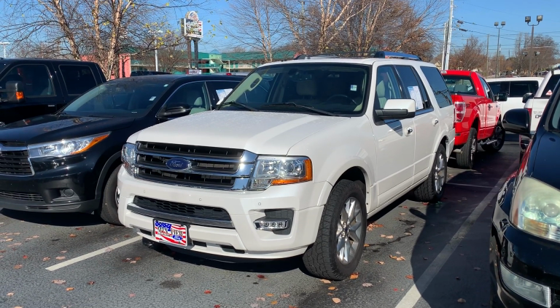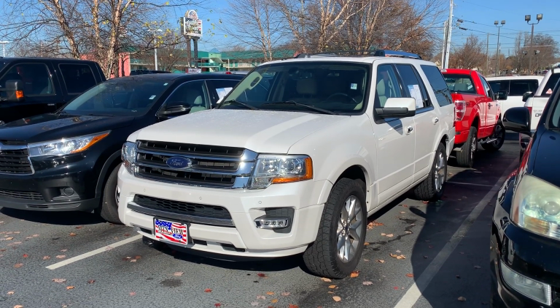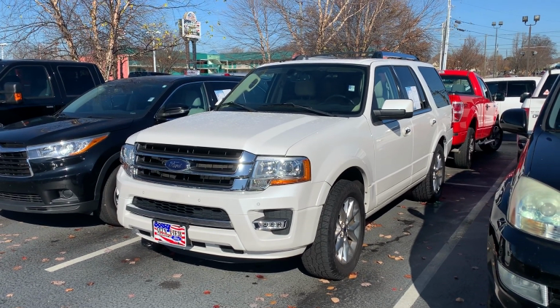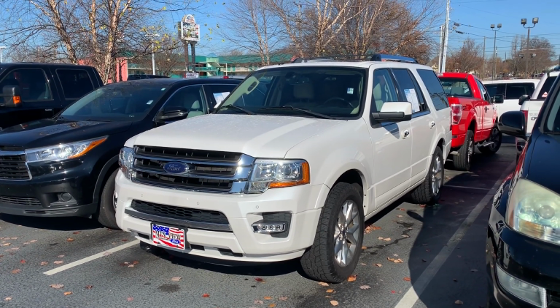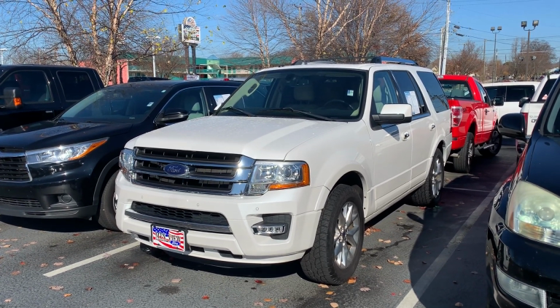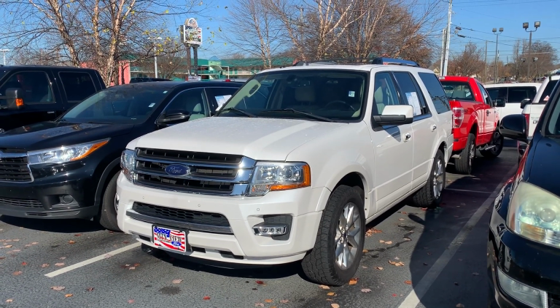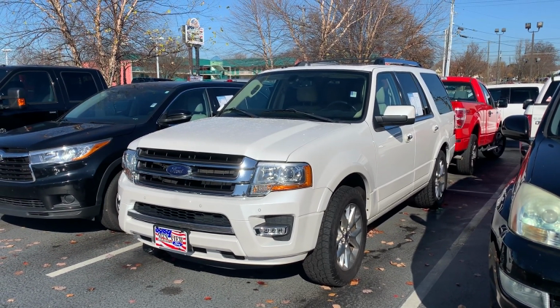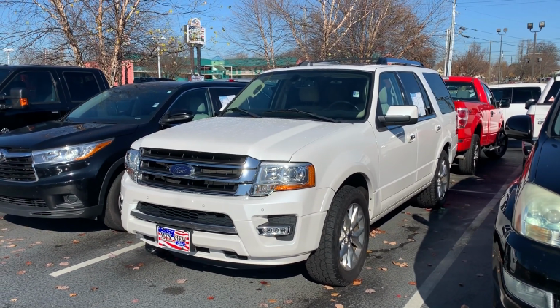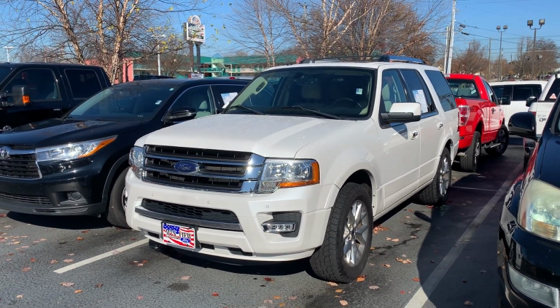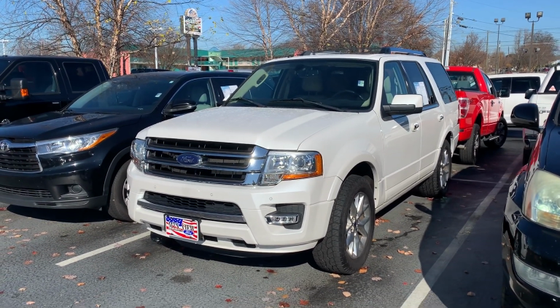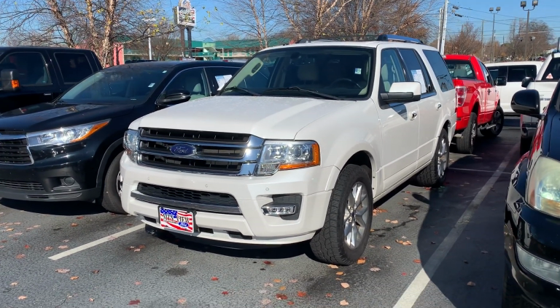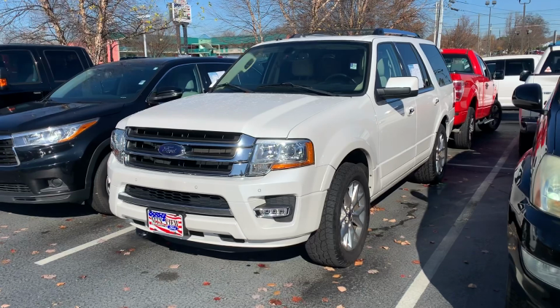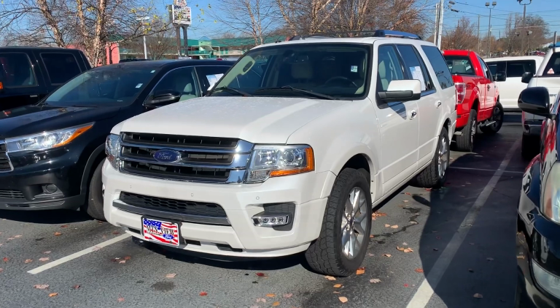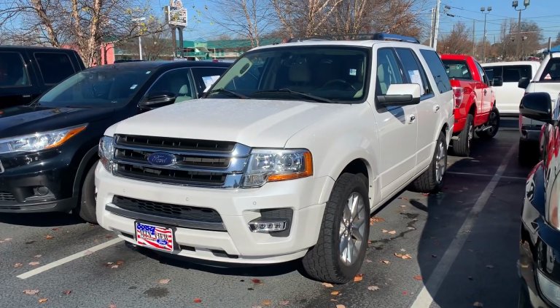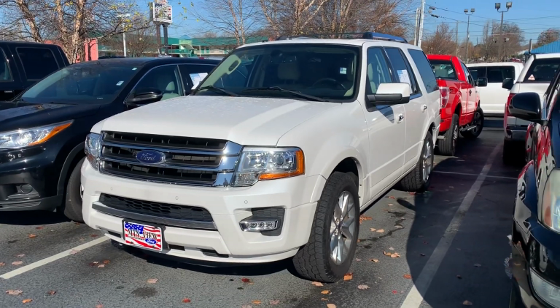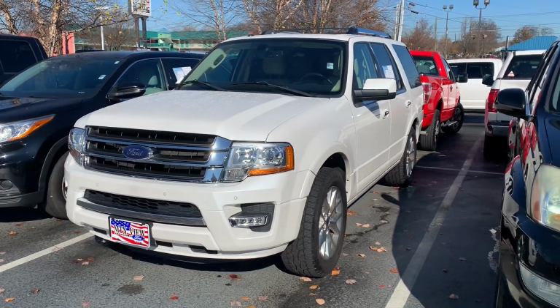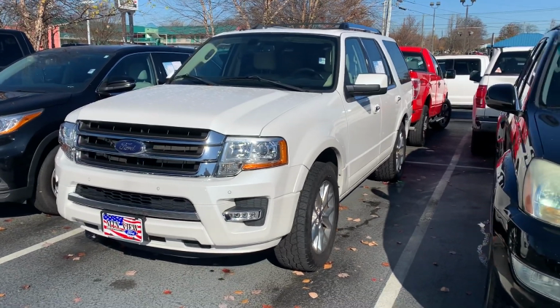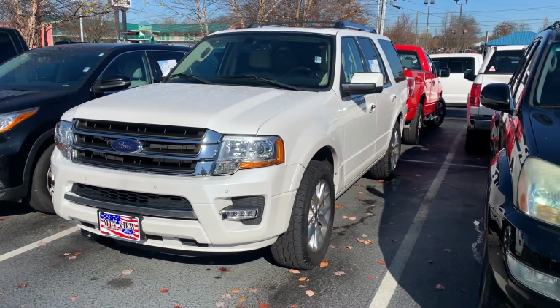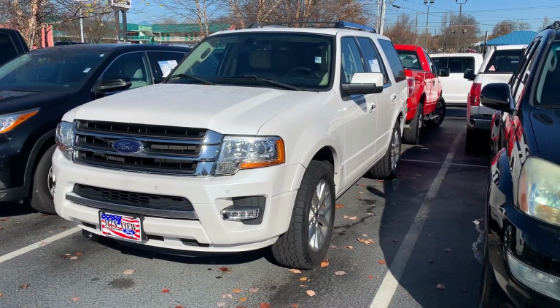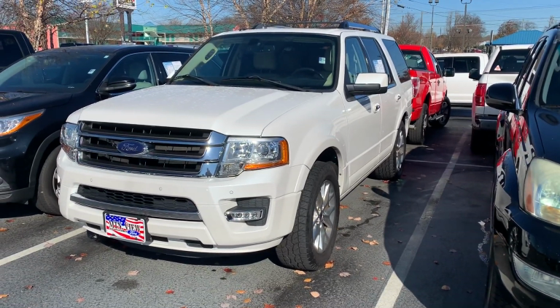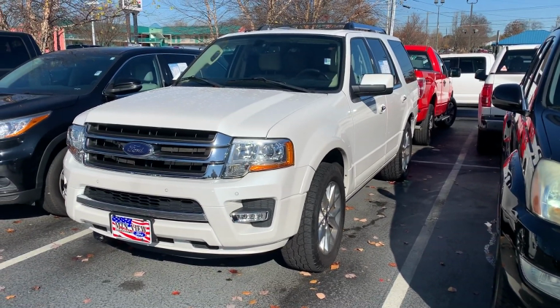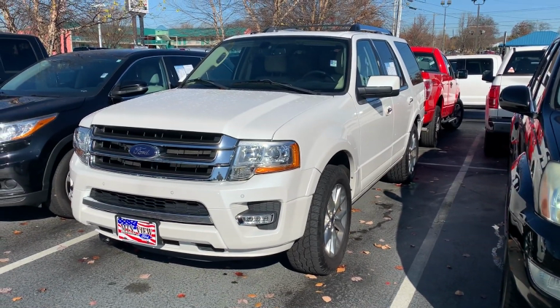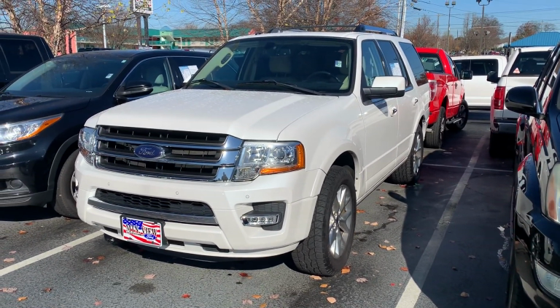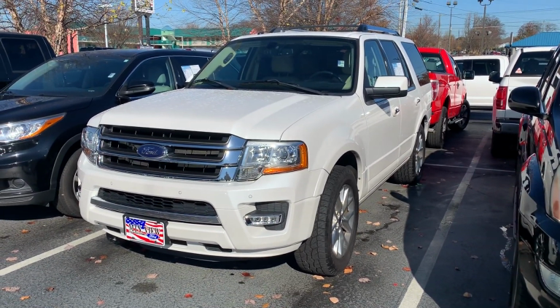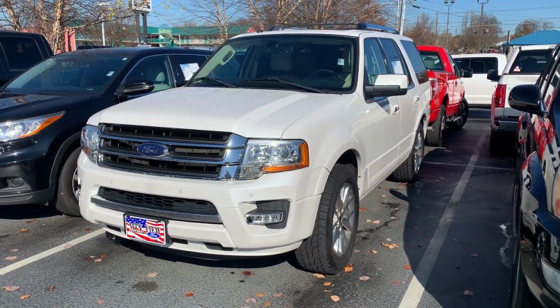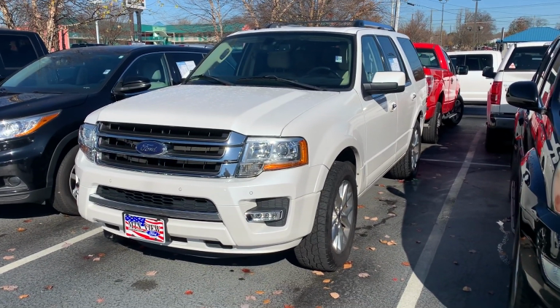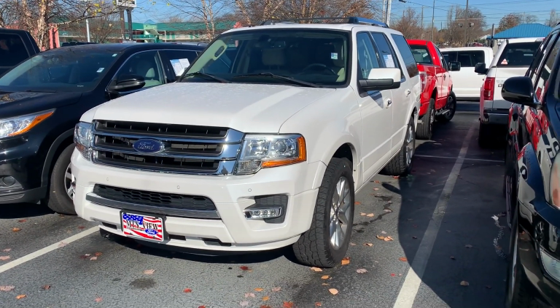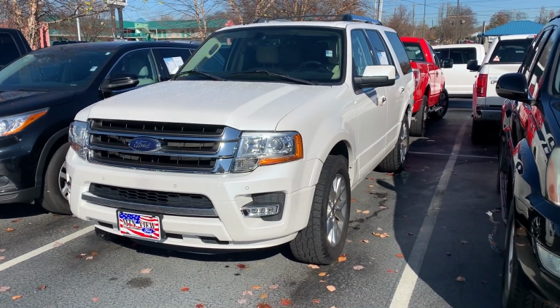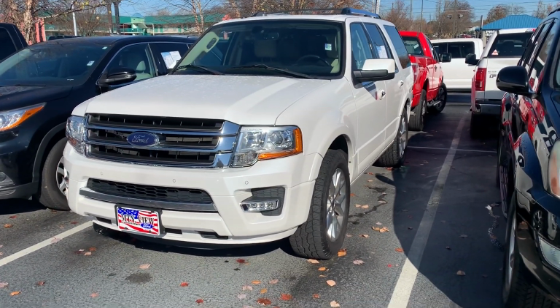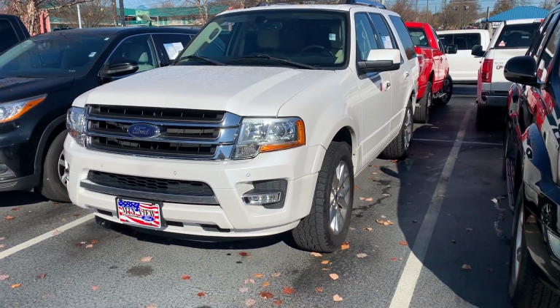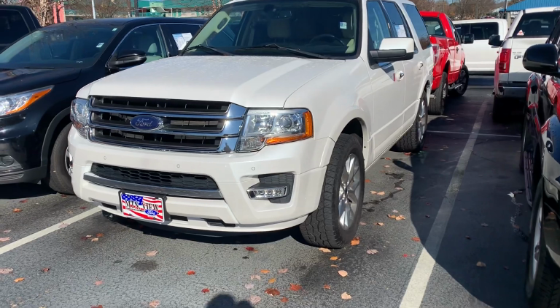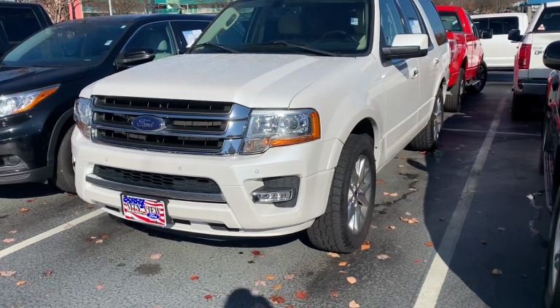Hey, this is Chris down here at Mountain View Ford, just shooting you a quick video of the expedition we just talked about. 2015, 85,000 miles.